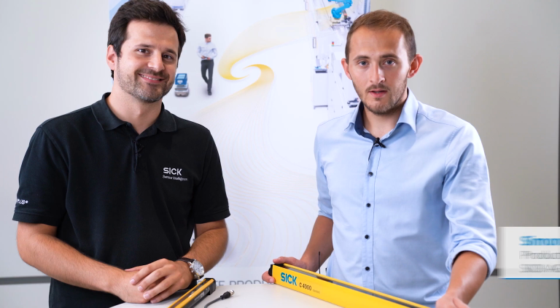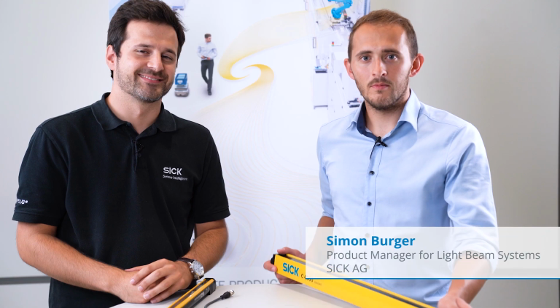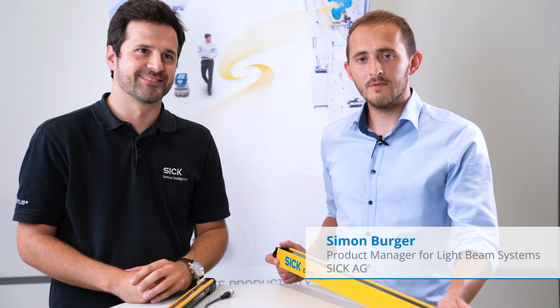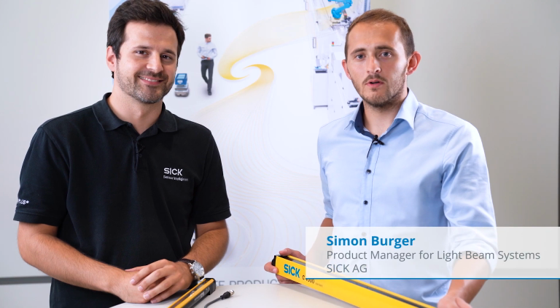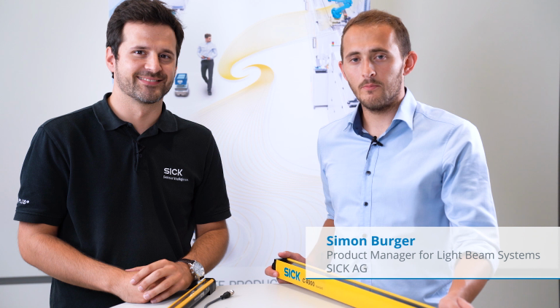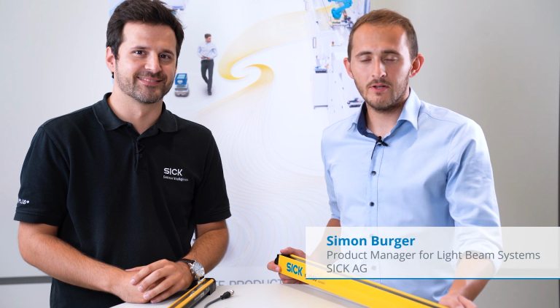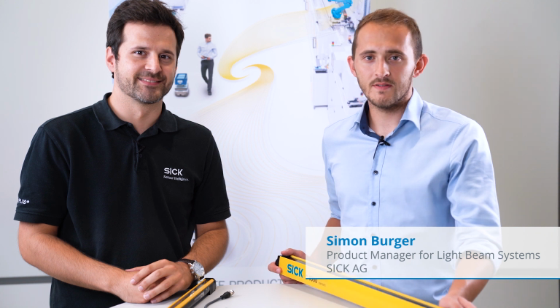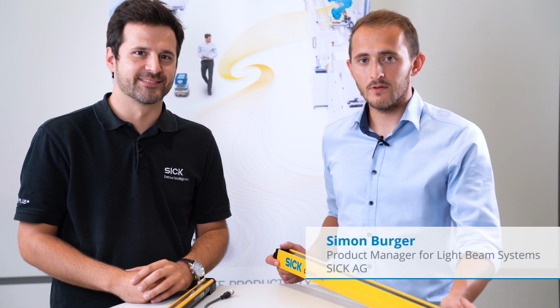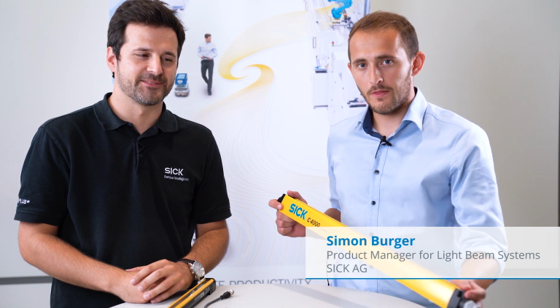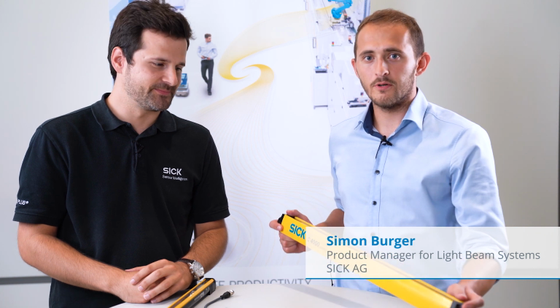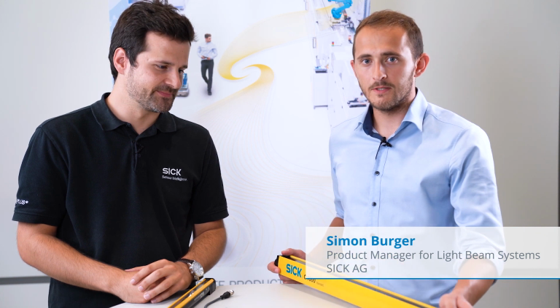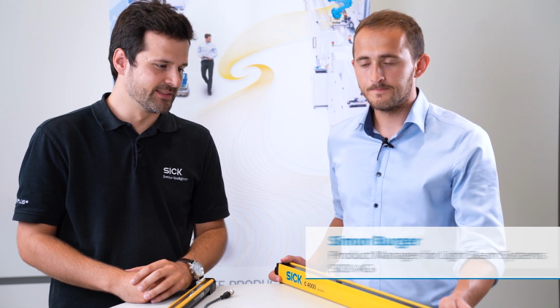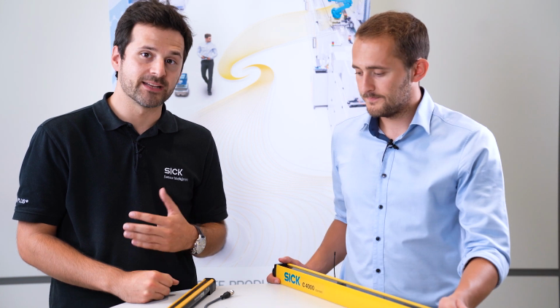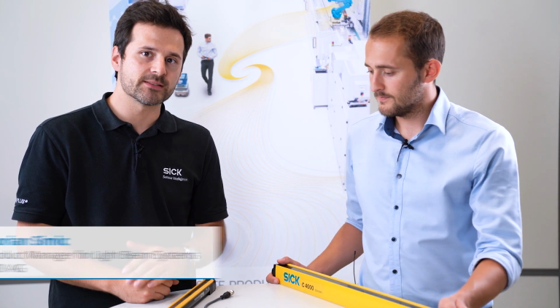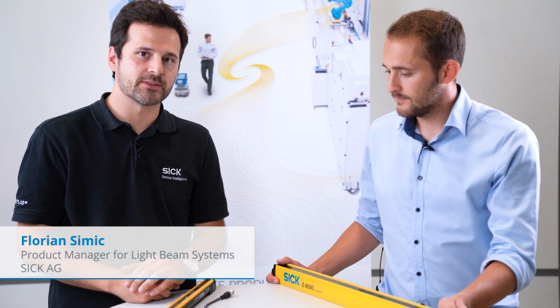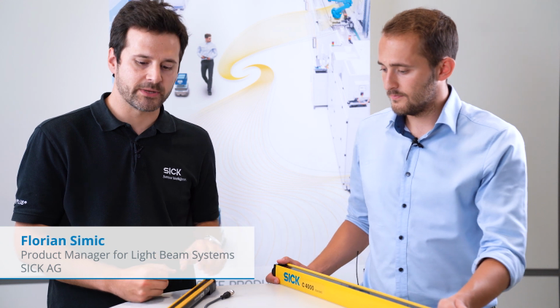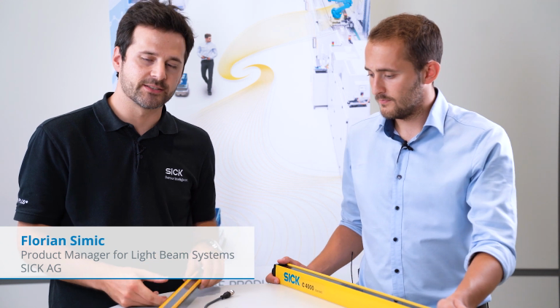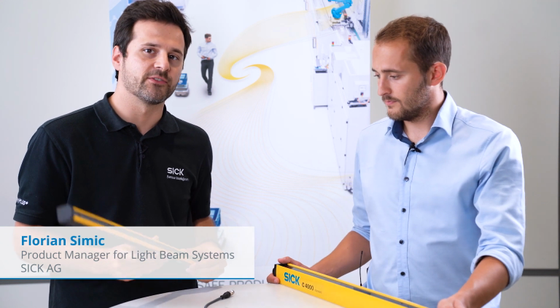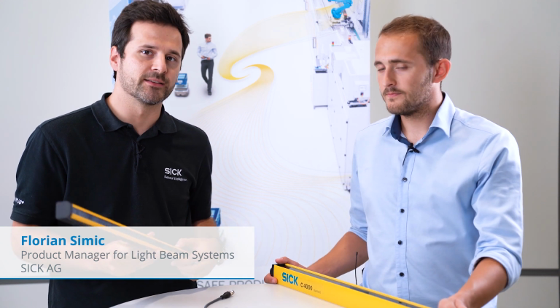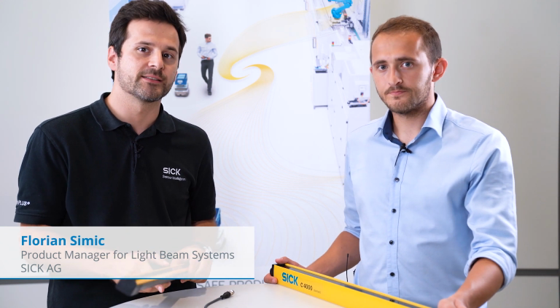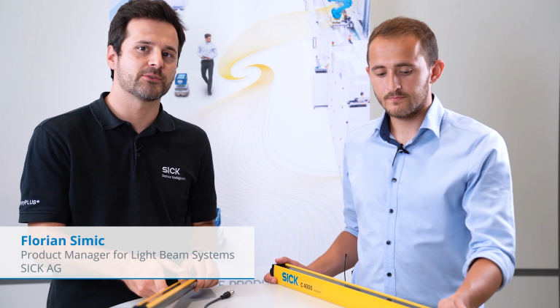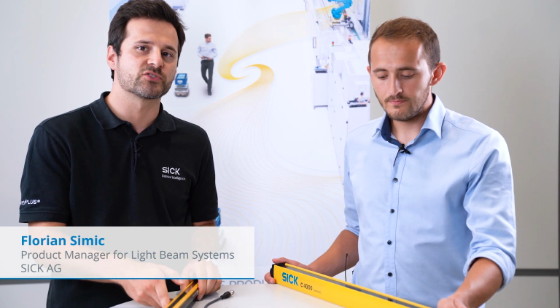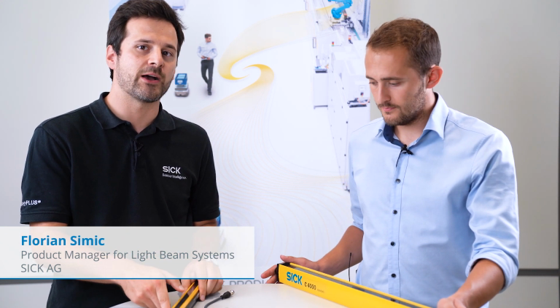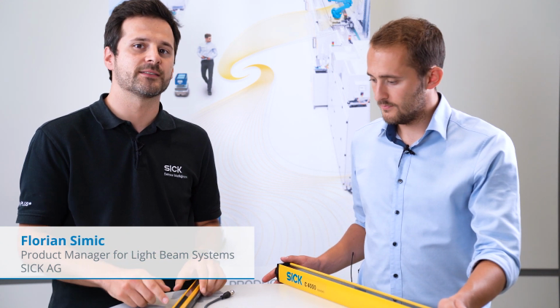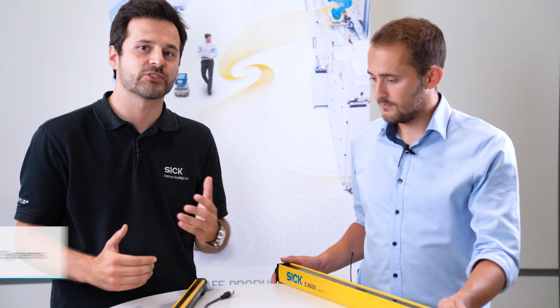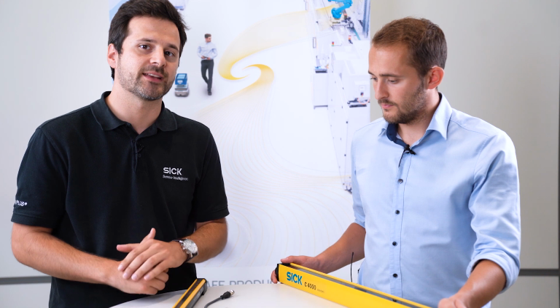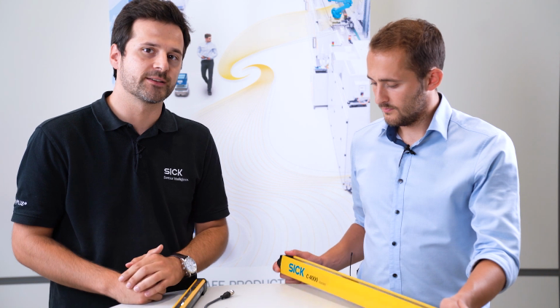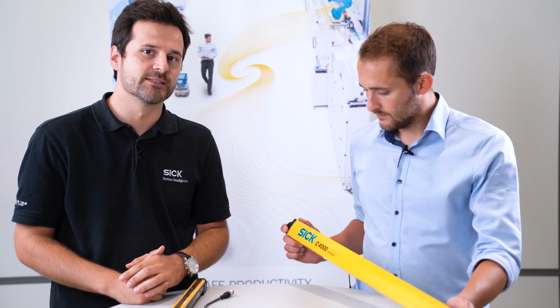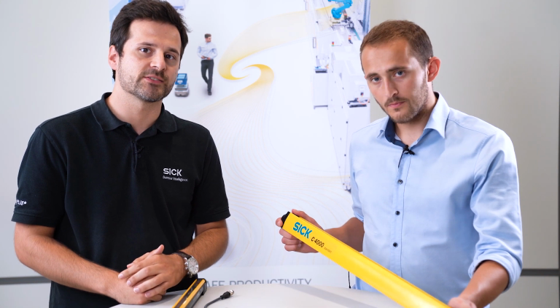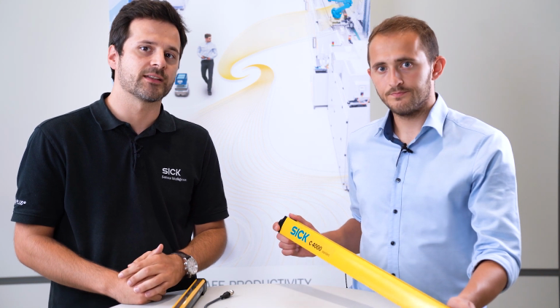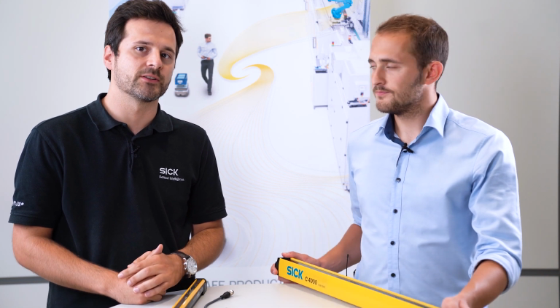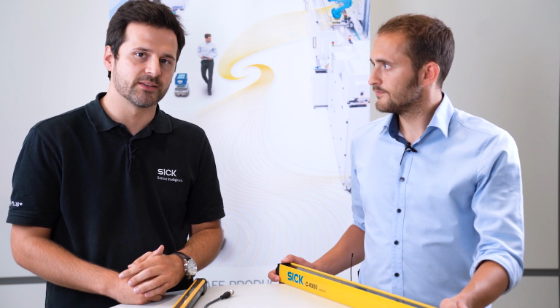Hello, my name is Simon Burger. I'm product manager at SICK for the C4000 product family. And my name is Florian Simic. I'm product manager for the DTEK4 family. In this video we want to show you how easy it is to exchange an existing C4000 standard light curtain in the field.